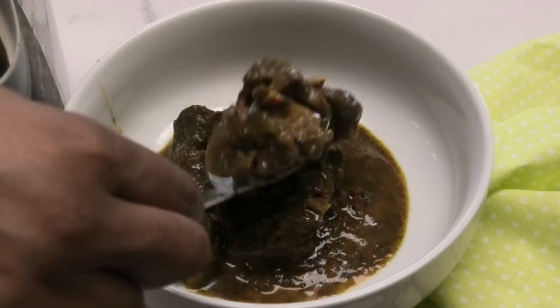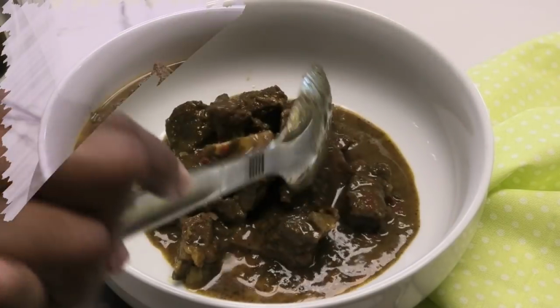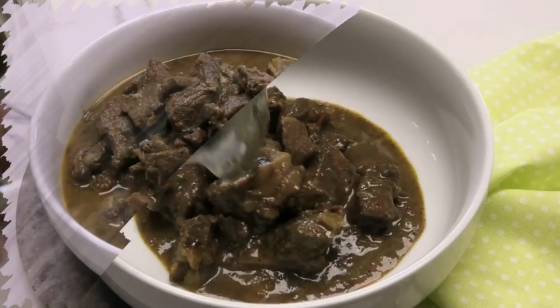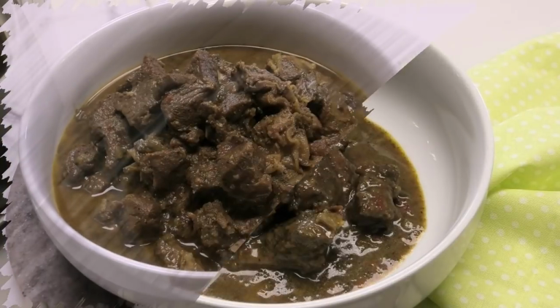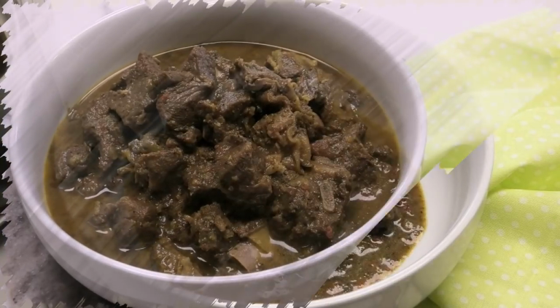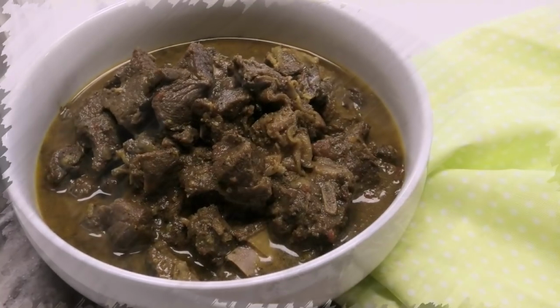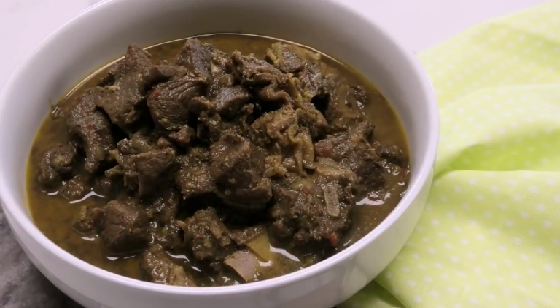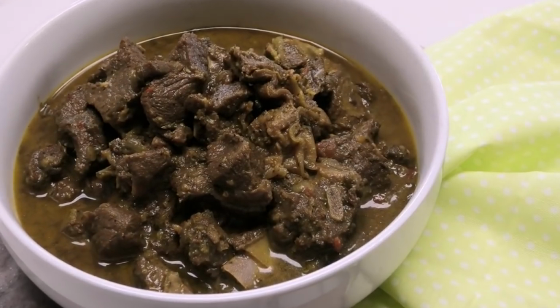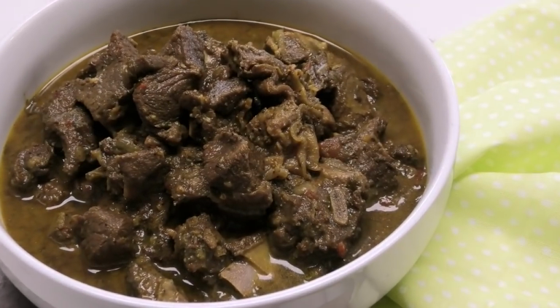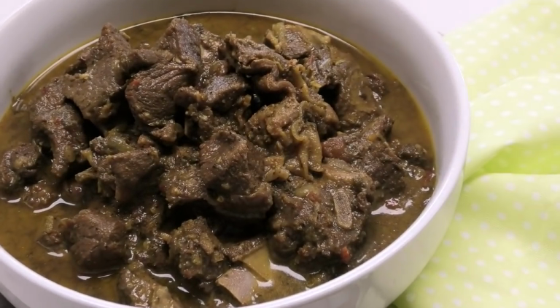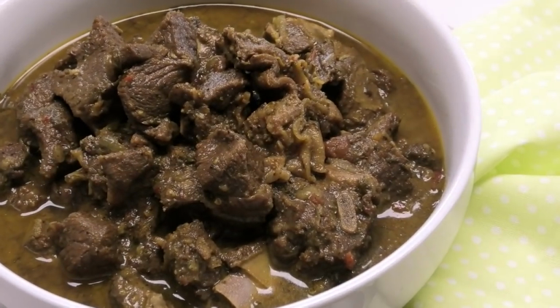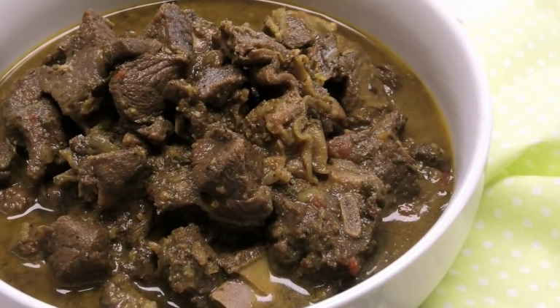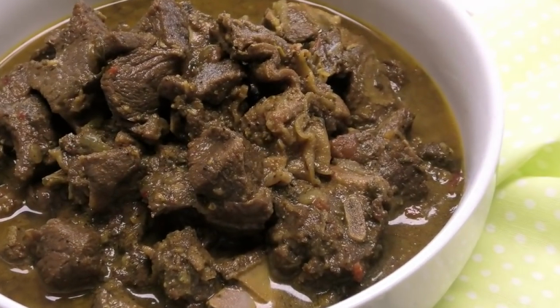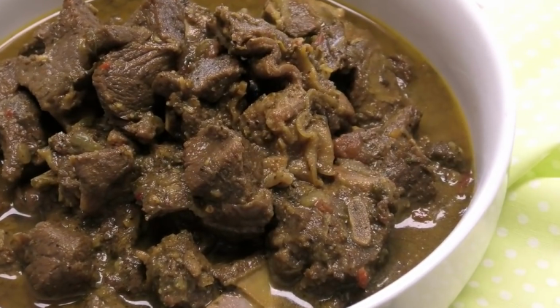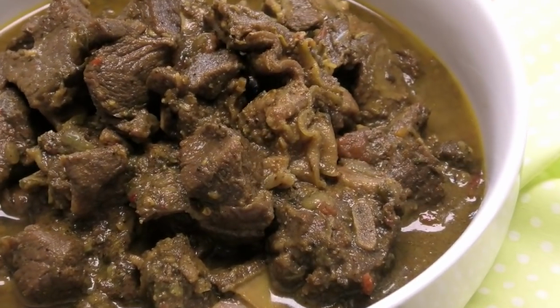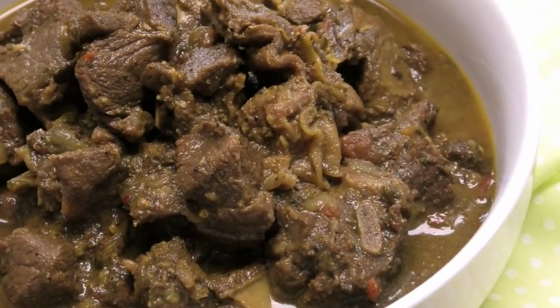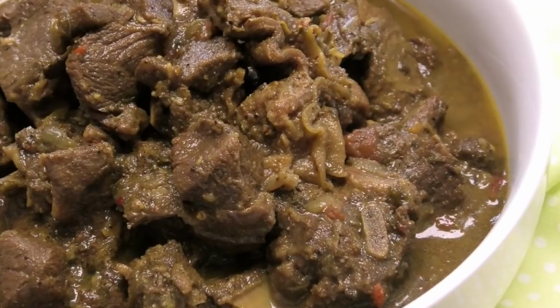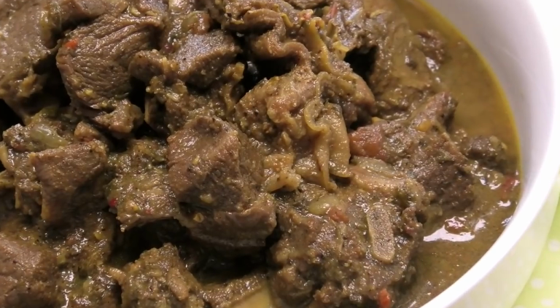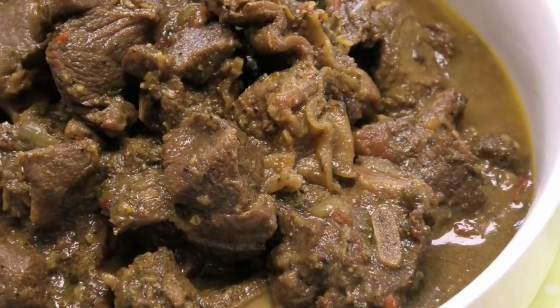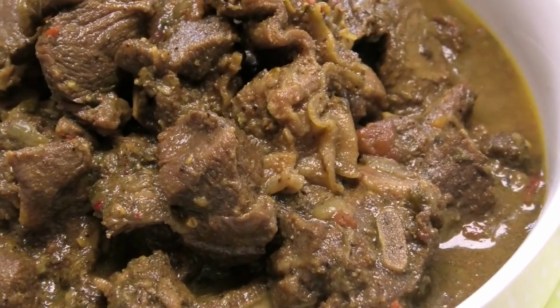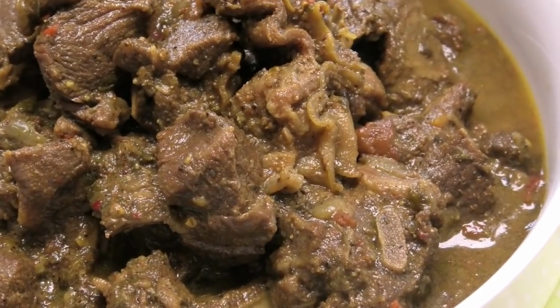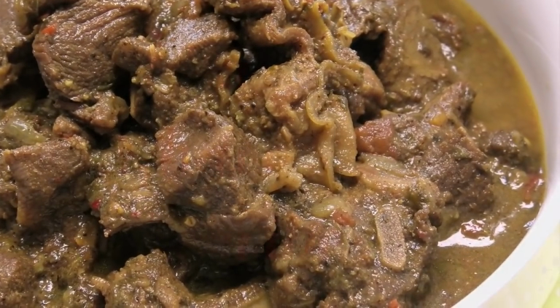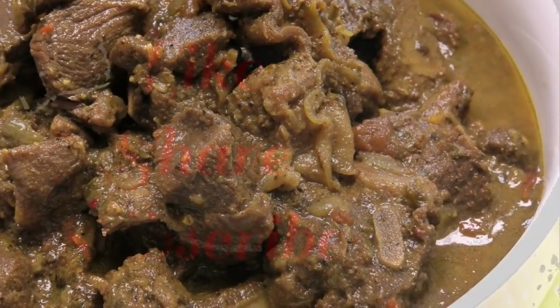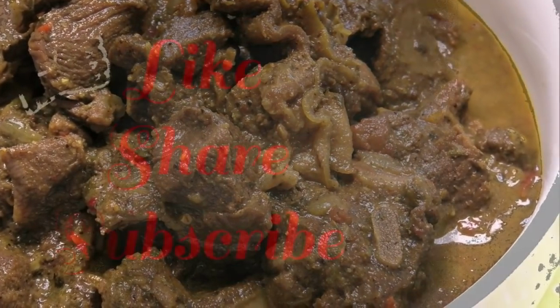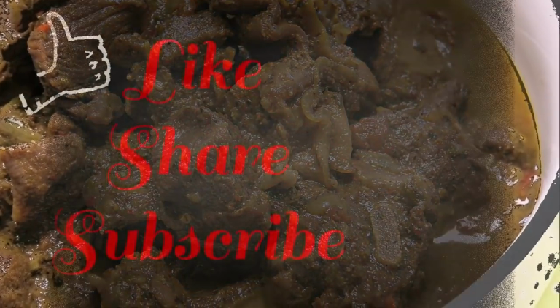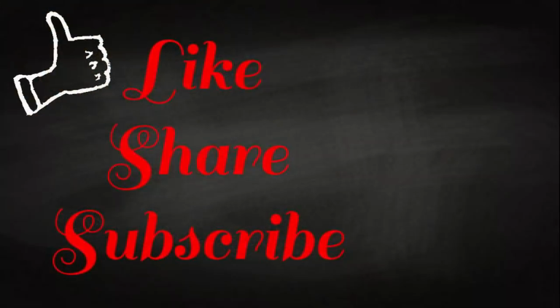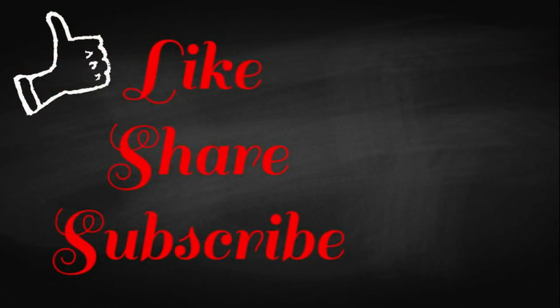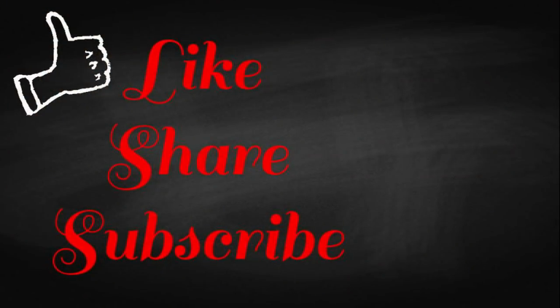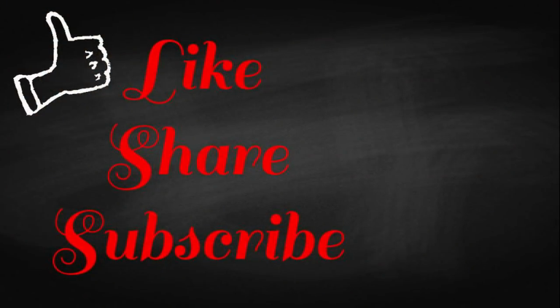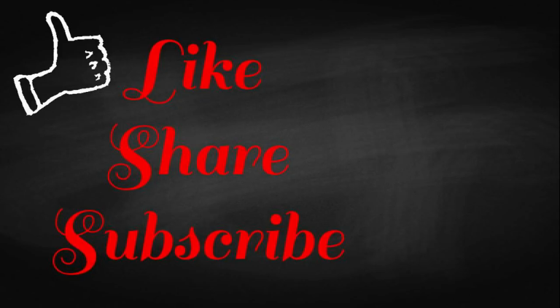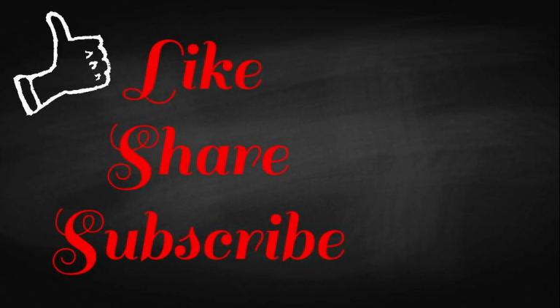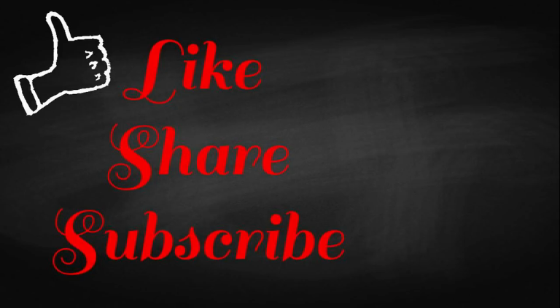I hope you guys enjoyed today's demo of this Sim Pot — it's very similar to an Instant Pot. I will leave all the information for it down below in the description box. Thank you all so much for watching, and I'll see you in my next video — bye!